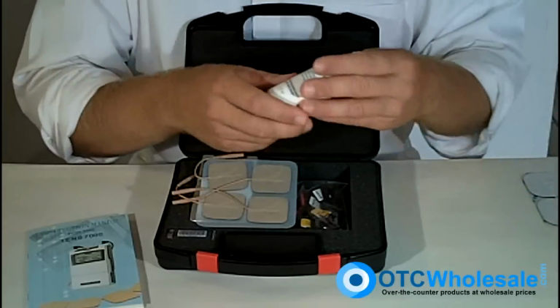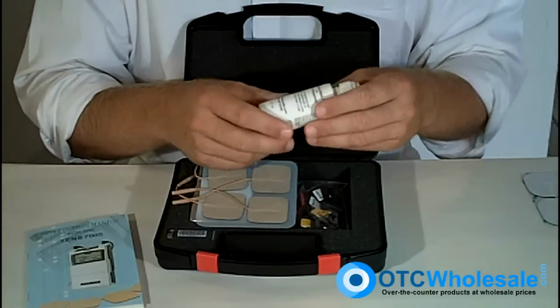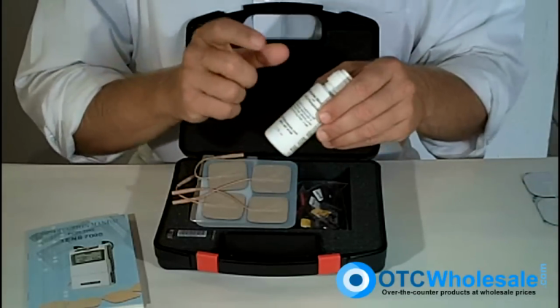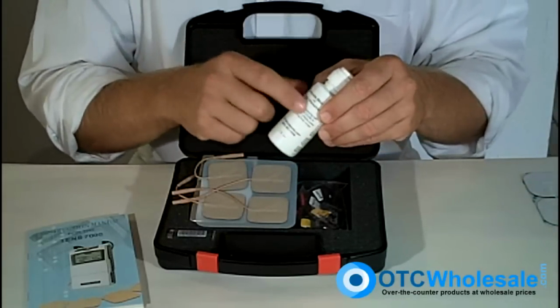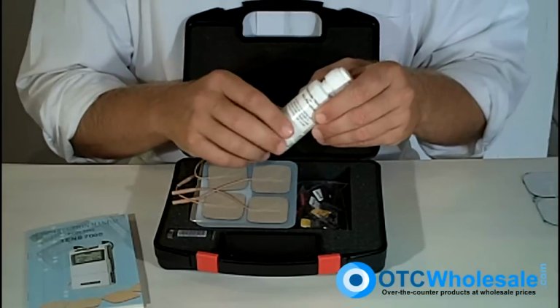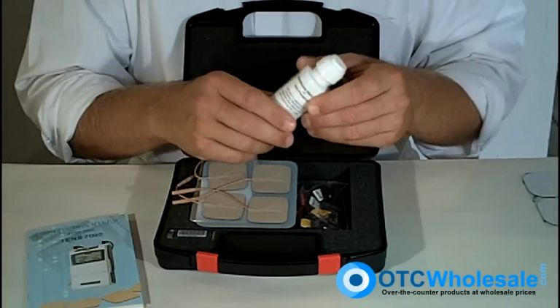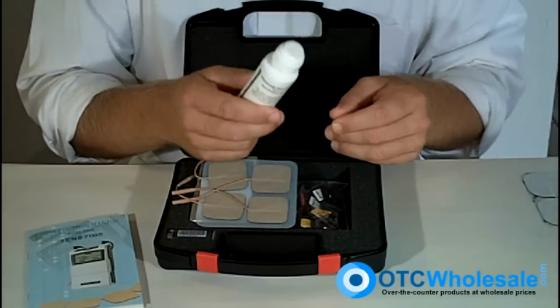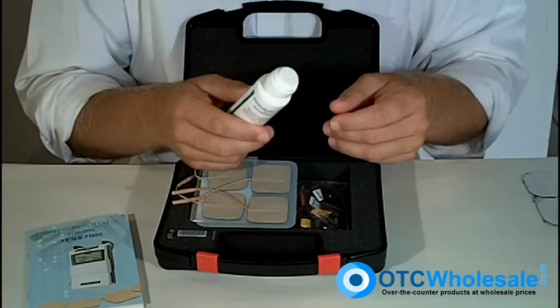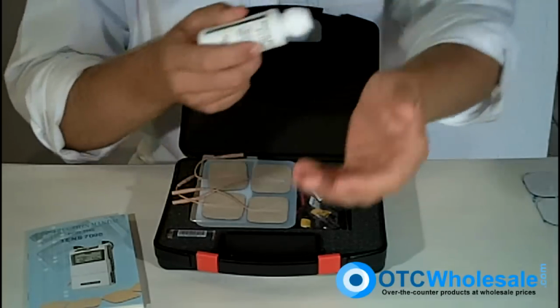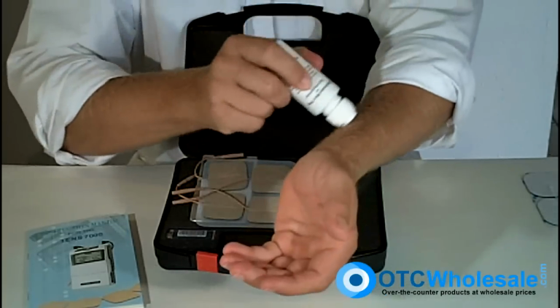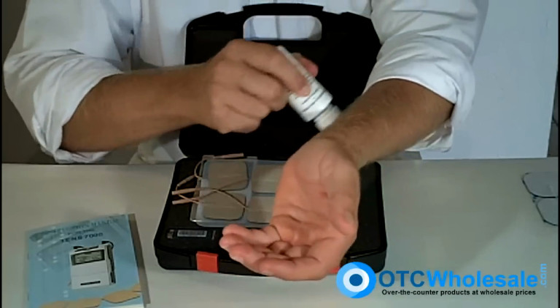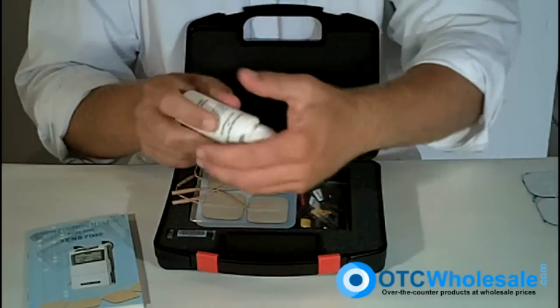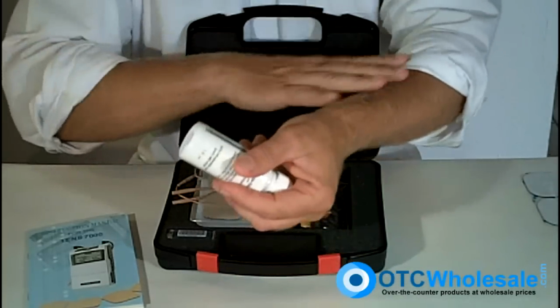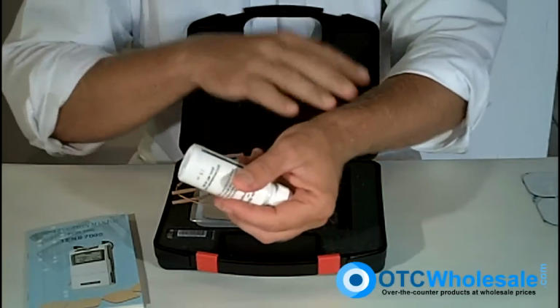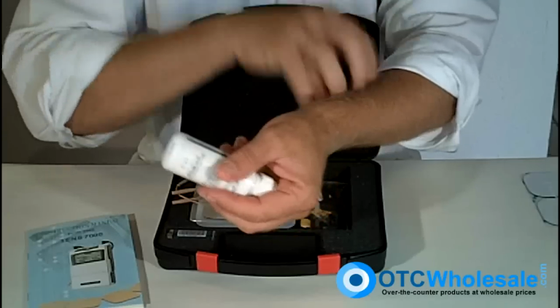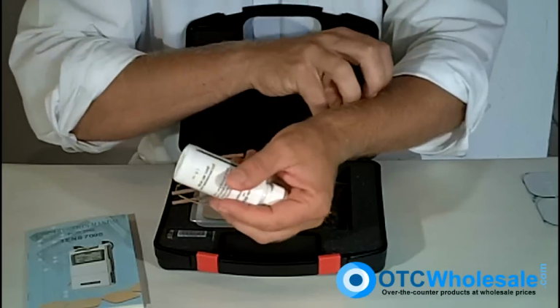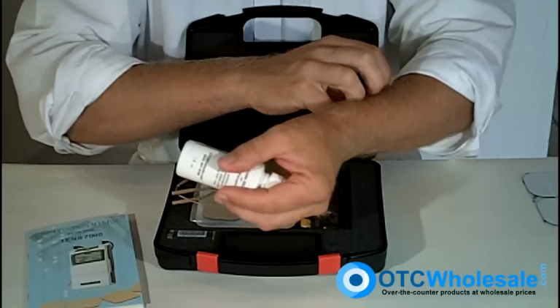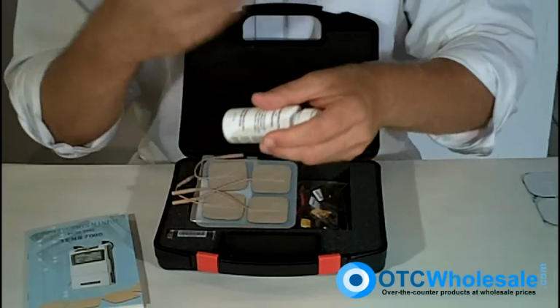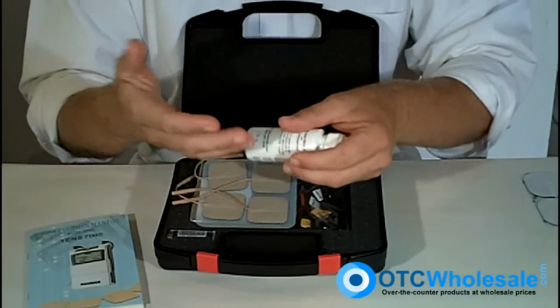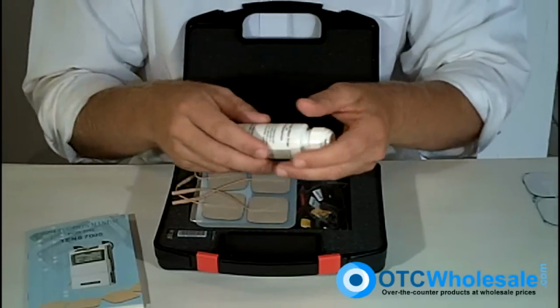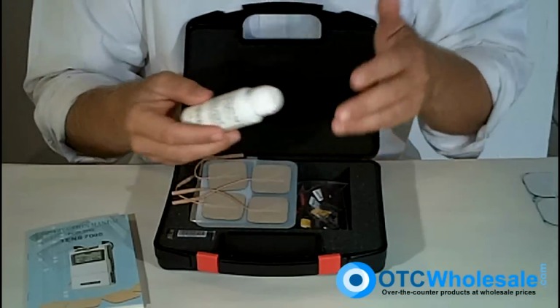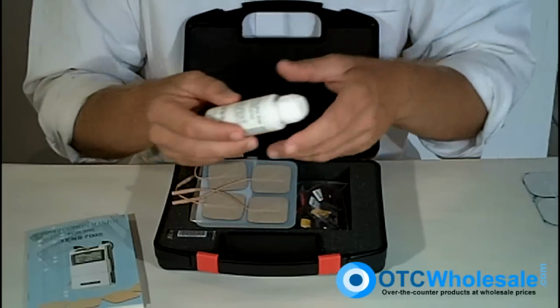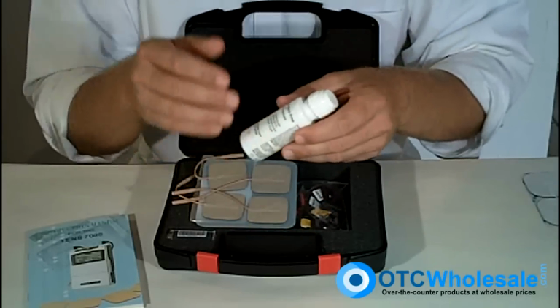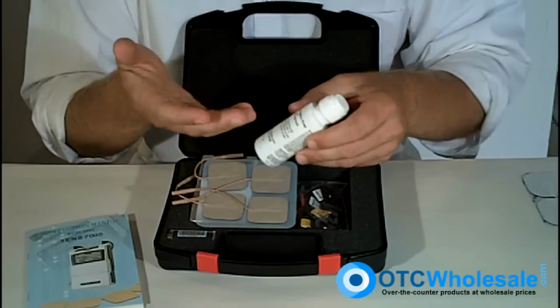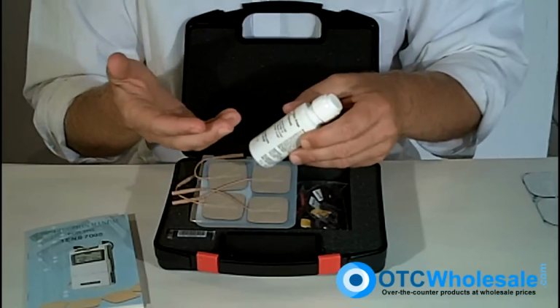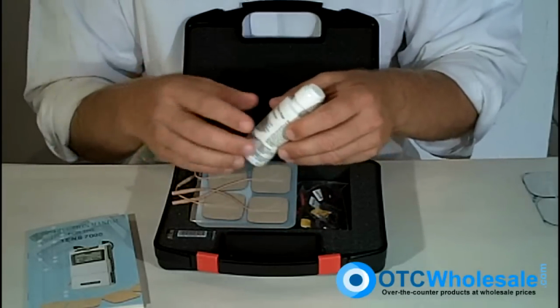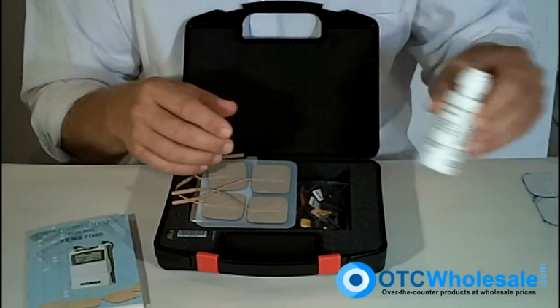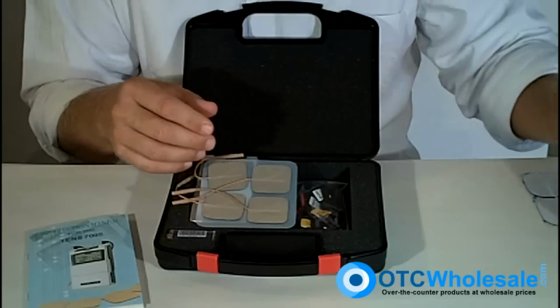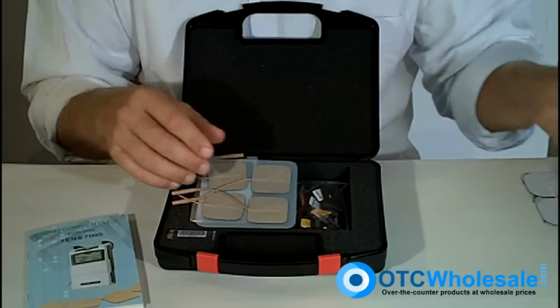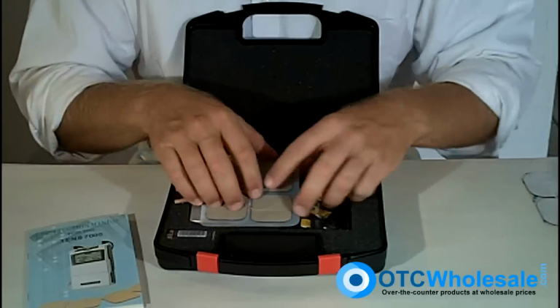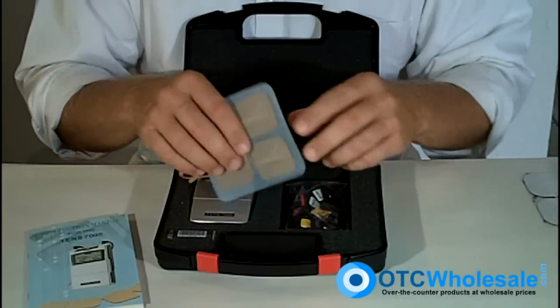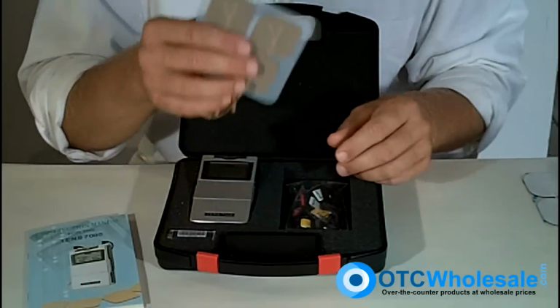Also, get yourself some skin prep with antiperspirant on it. You put it on the area — it keeps the area dry, gives you better connectivity, and increases the life of the electrode. Those two accessories are absolutely invaluable. Can't stress that enough.